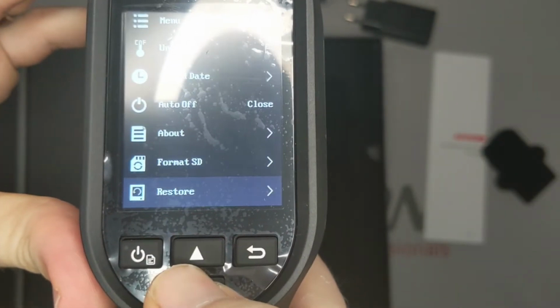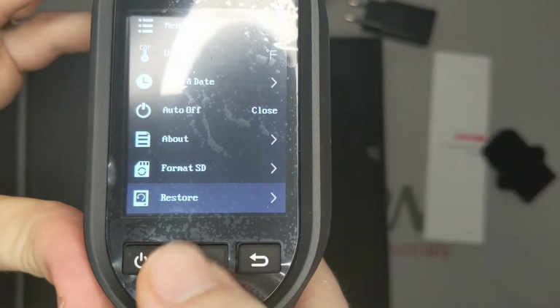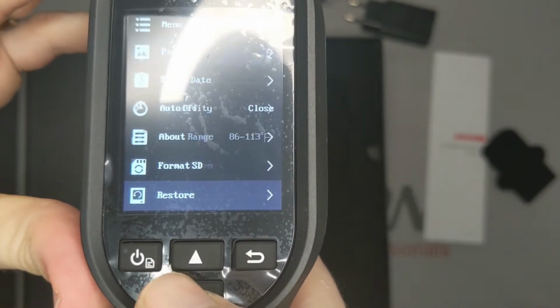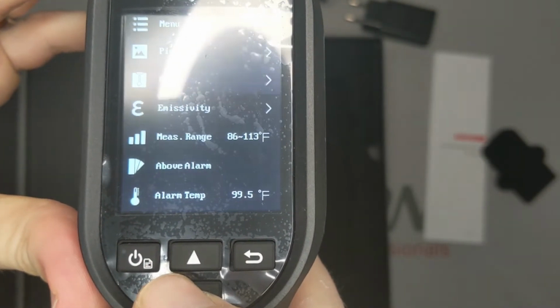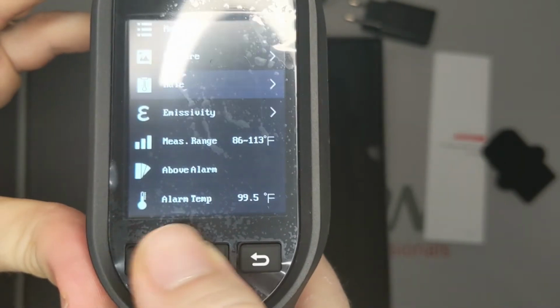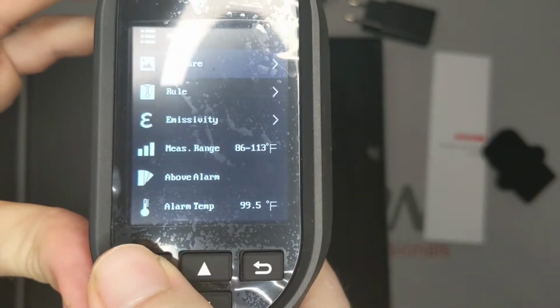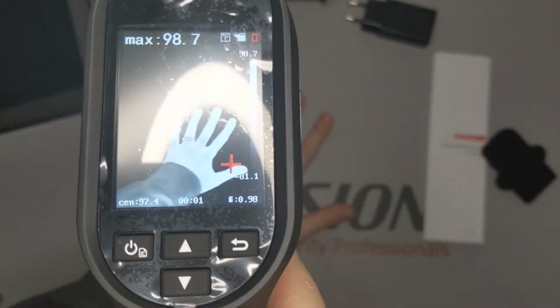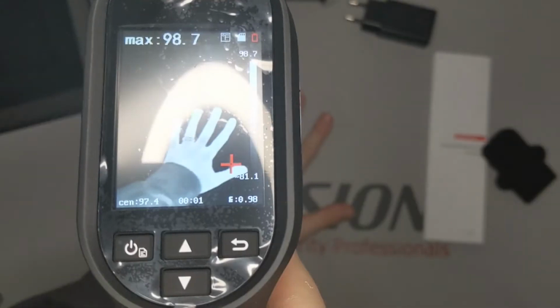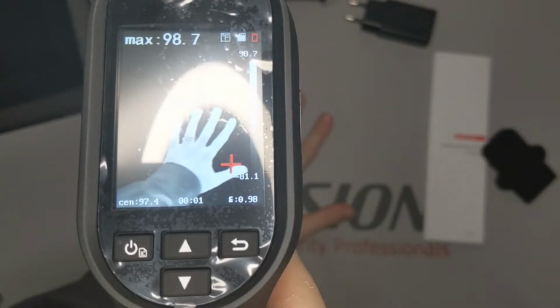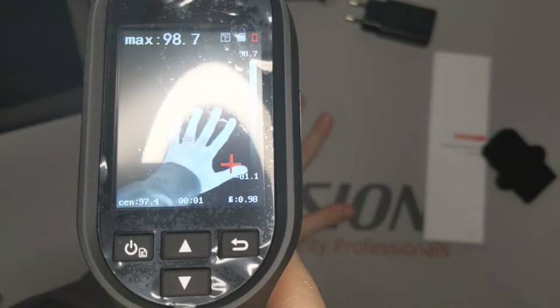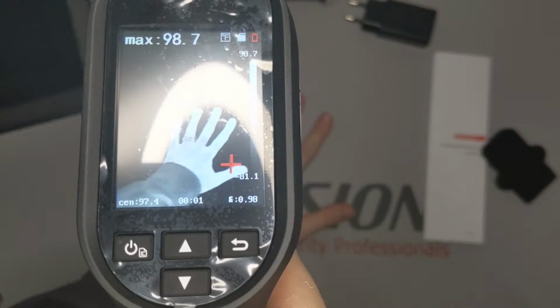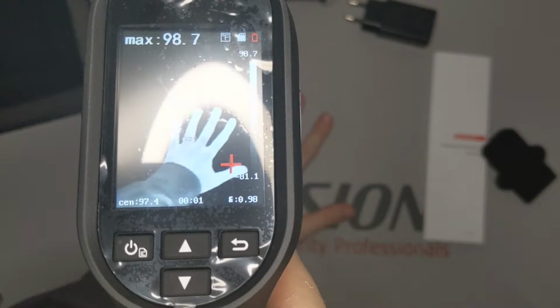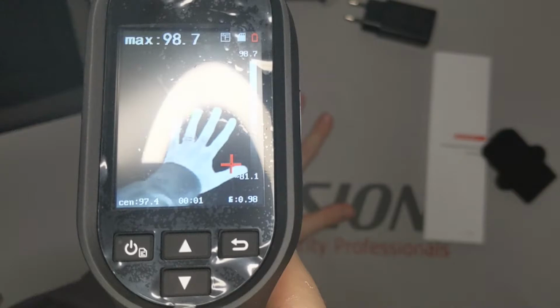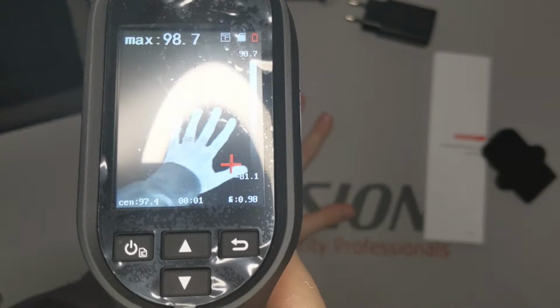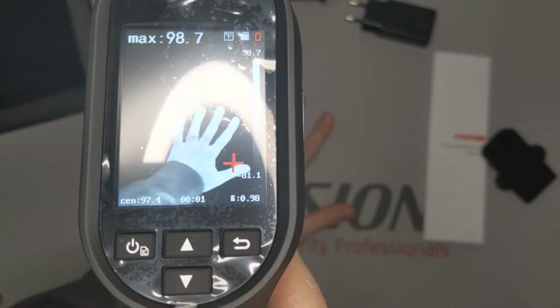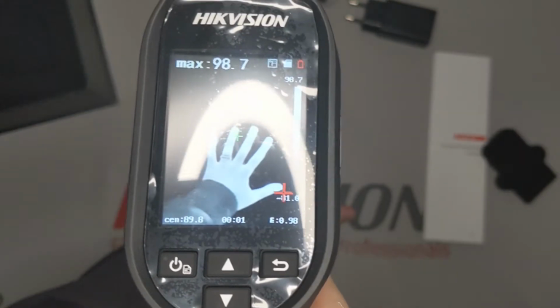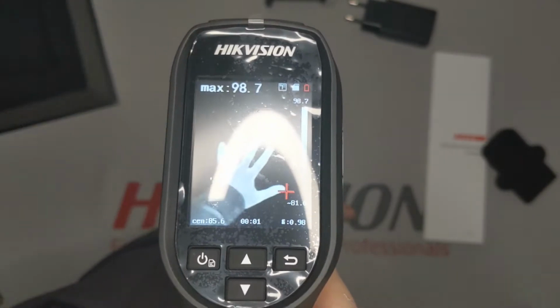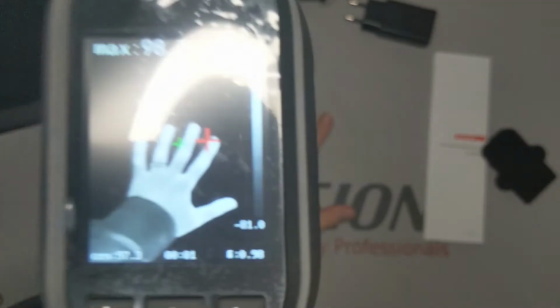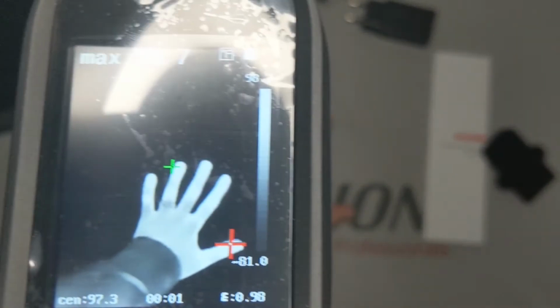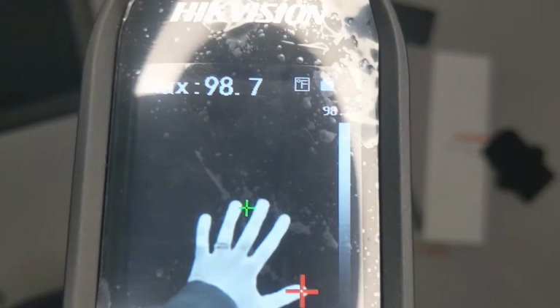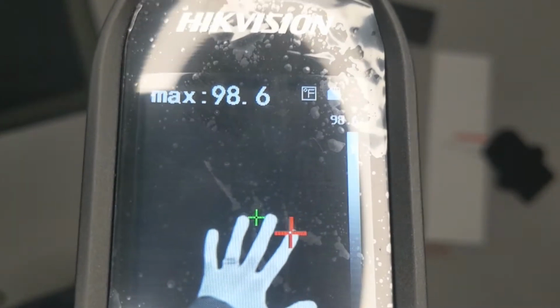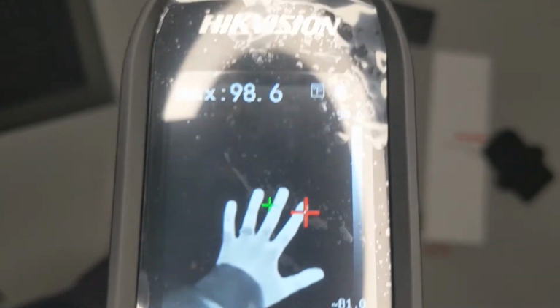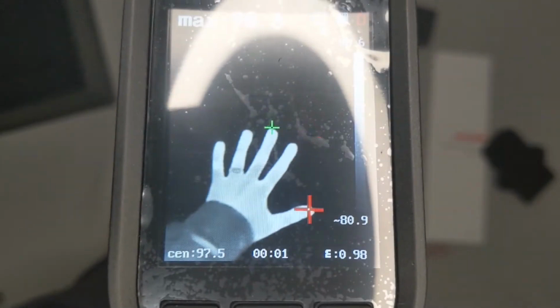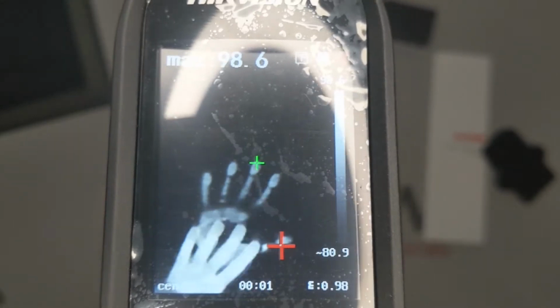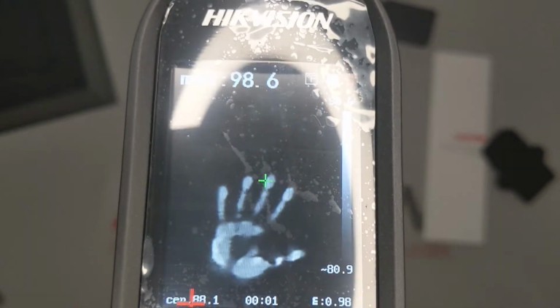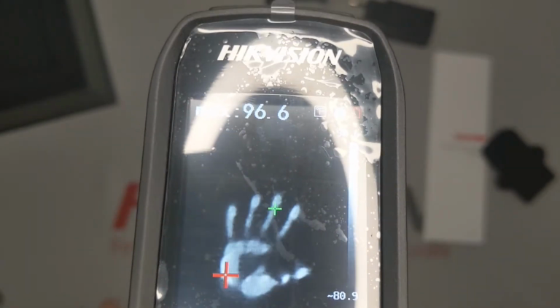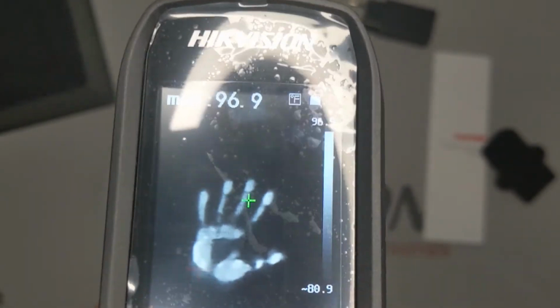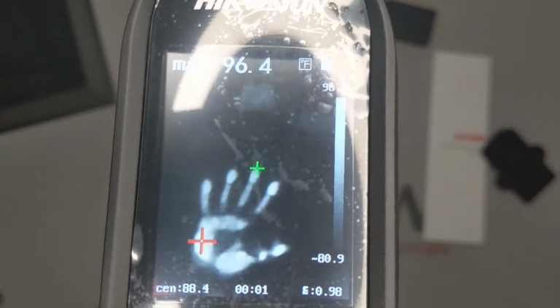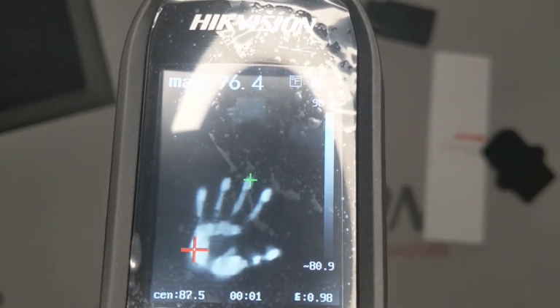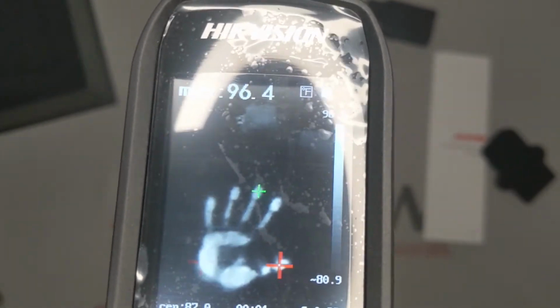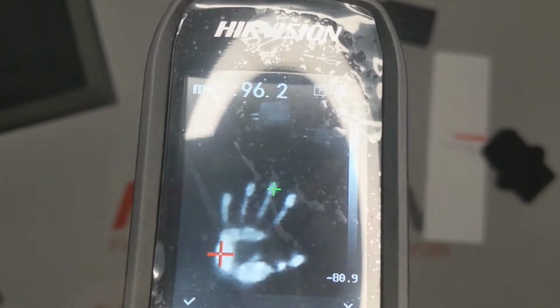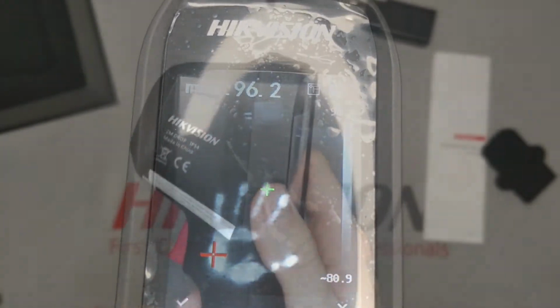The temperature is sampled from the middle of the image and is displayed in the bottom left-hand corner — 97.4 degrees. Notice how the device is sensitive enough to see my handprint after I have moved it away from the image.